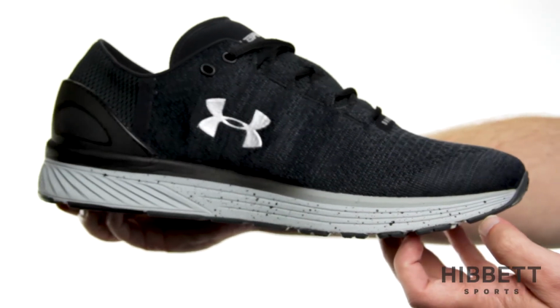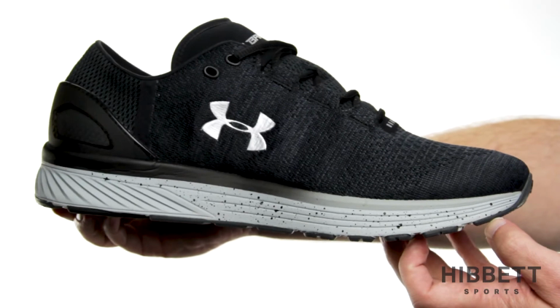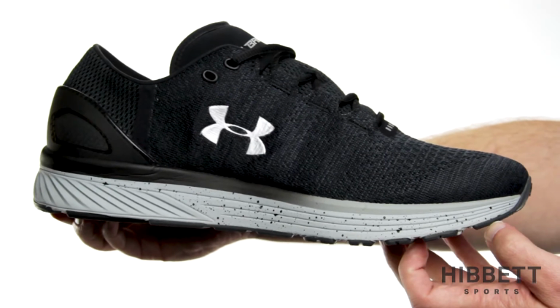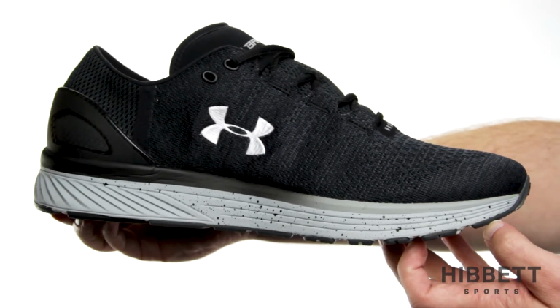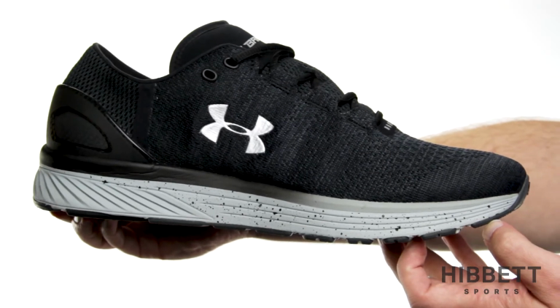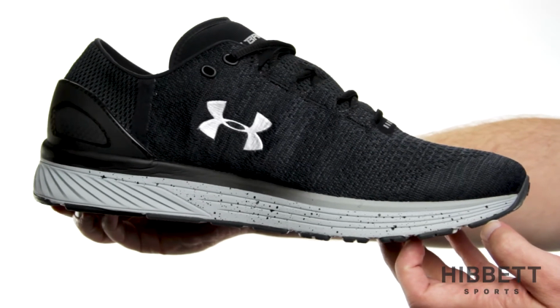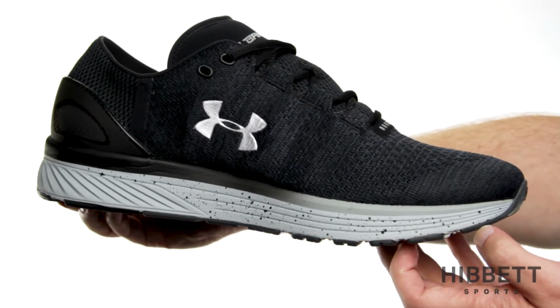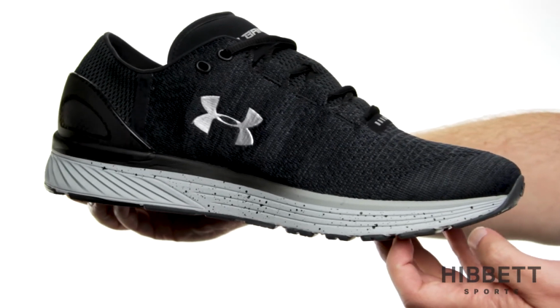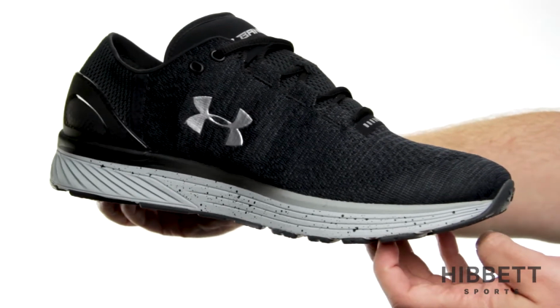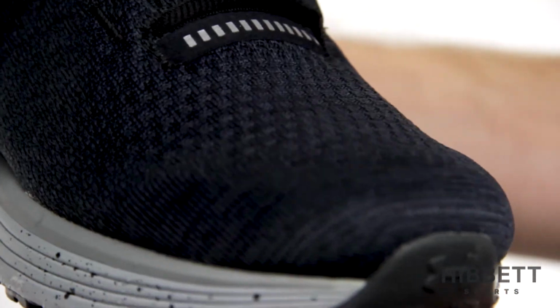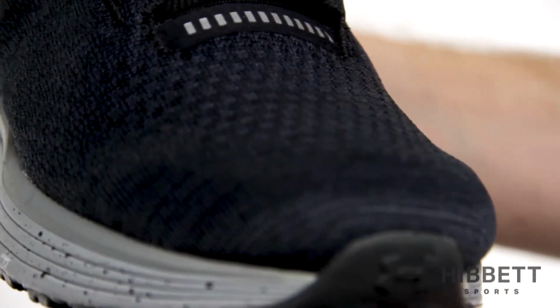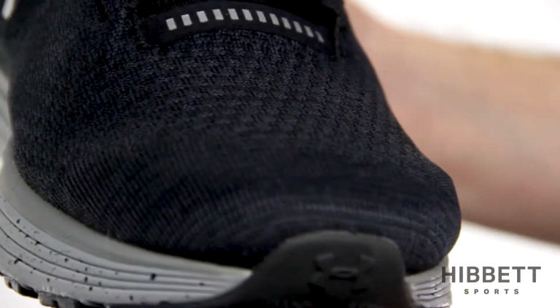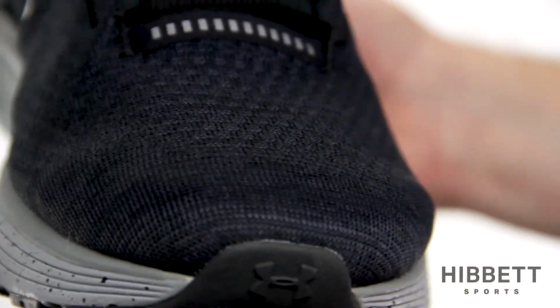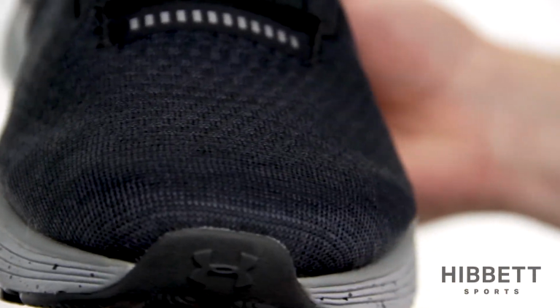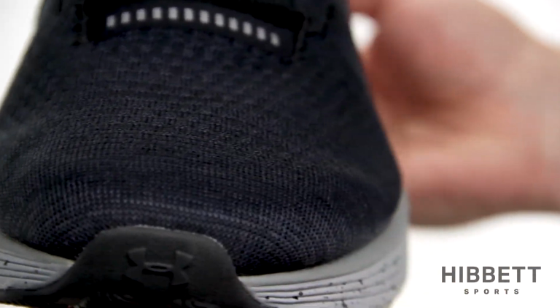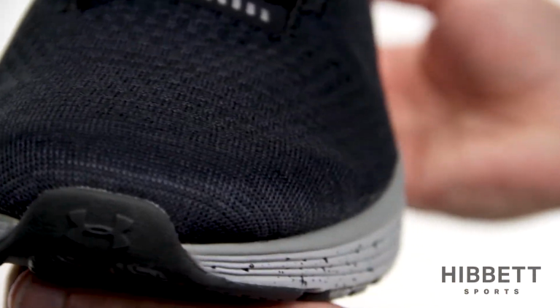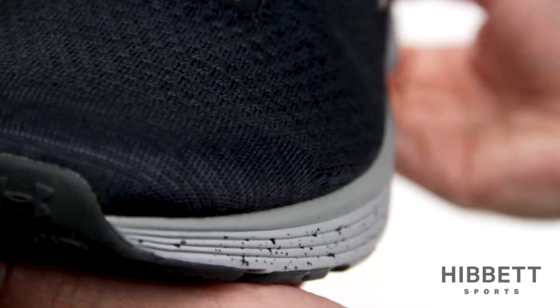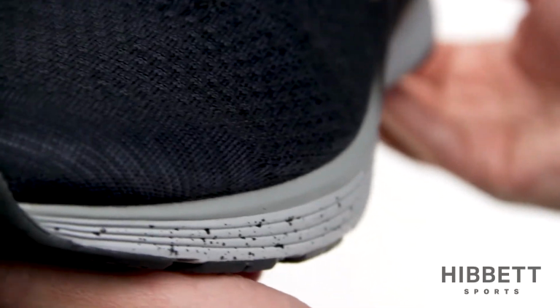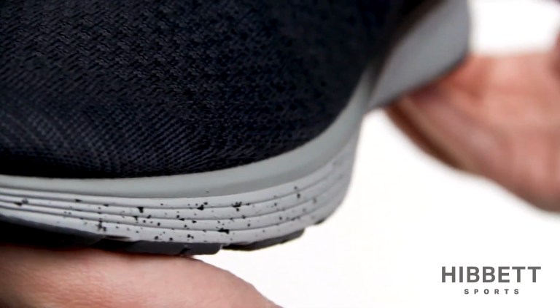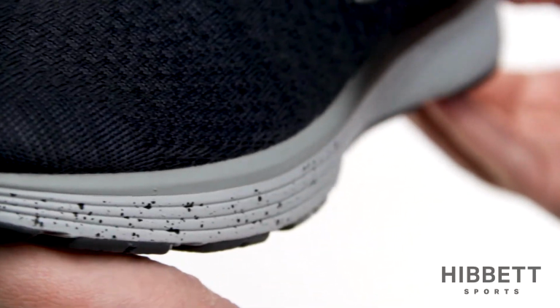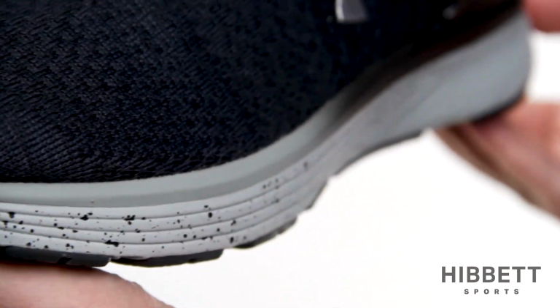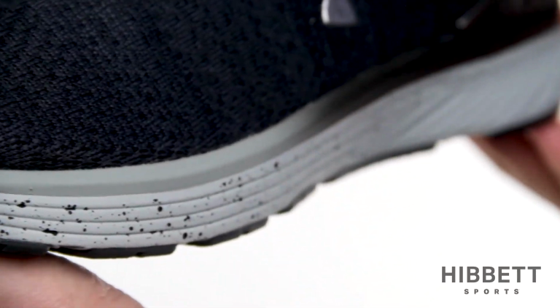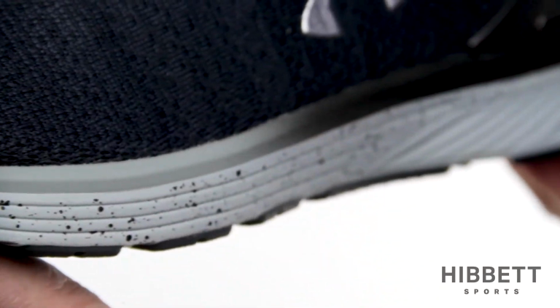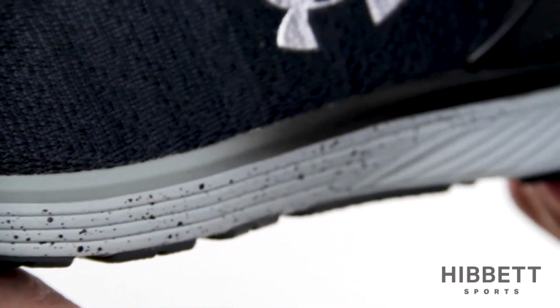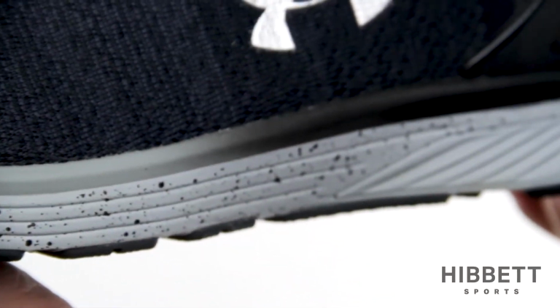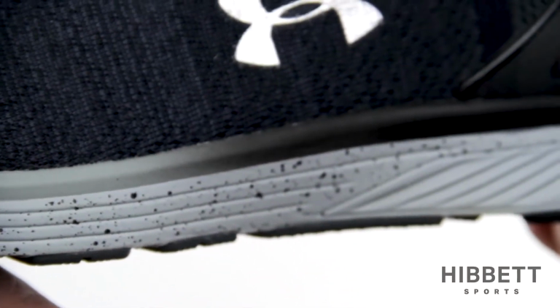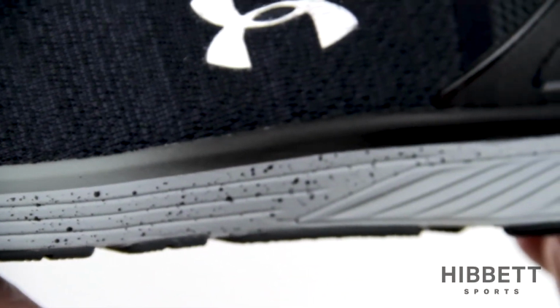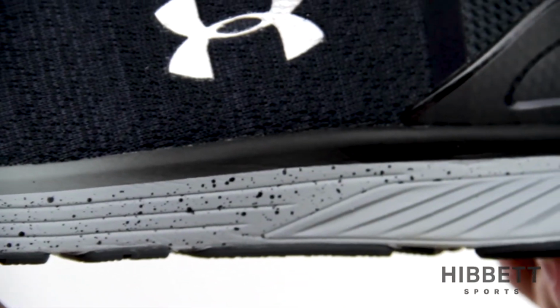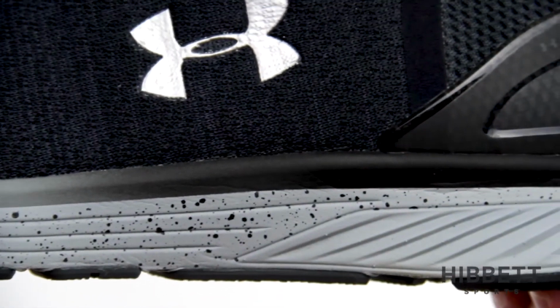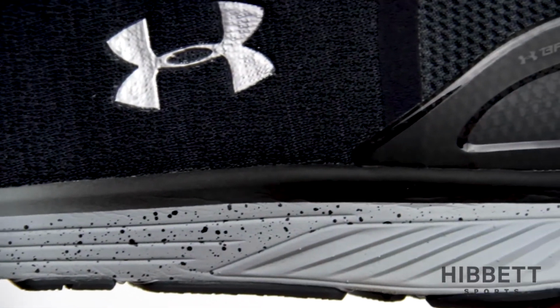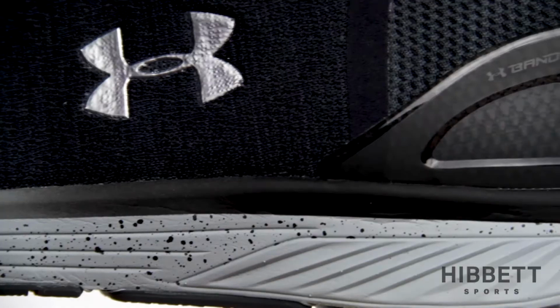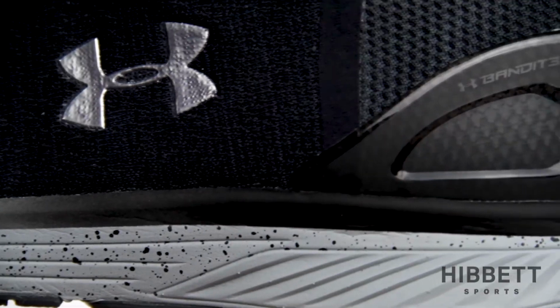The Bandit 3 uses Speedform technology to deliver an anatomical fit. The dual-layer Charged Cushioning midsole in compressed foam adds responsiveness, giving you added durability.